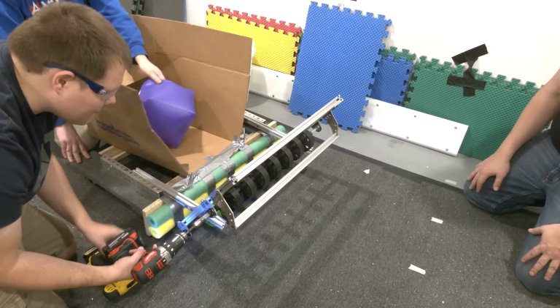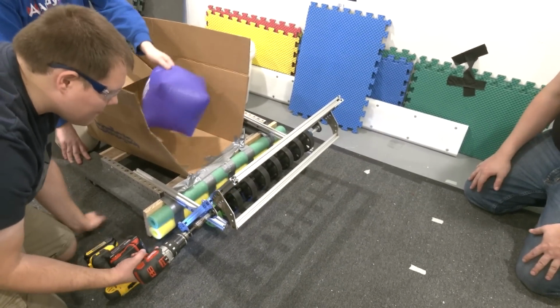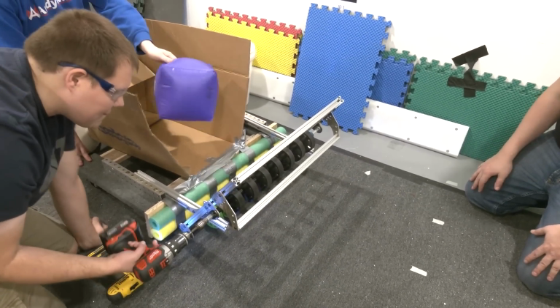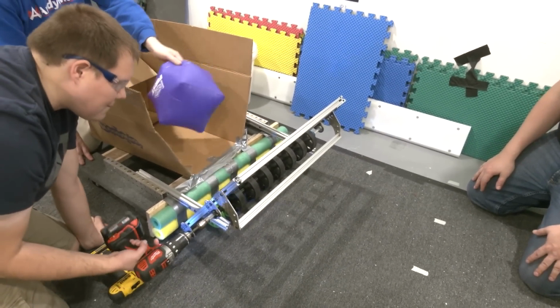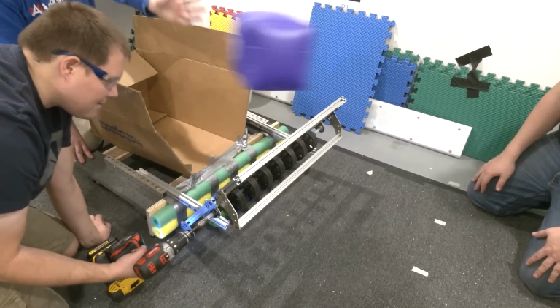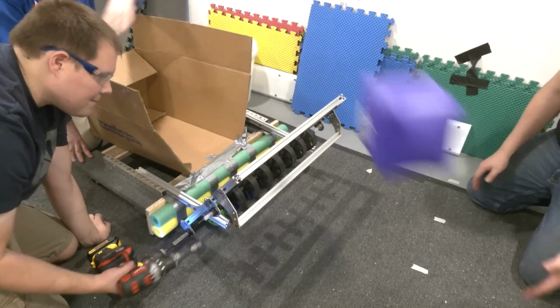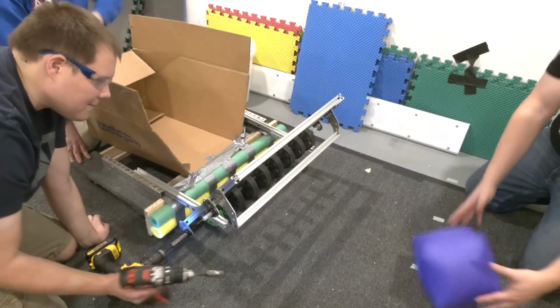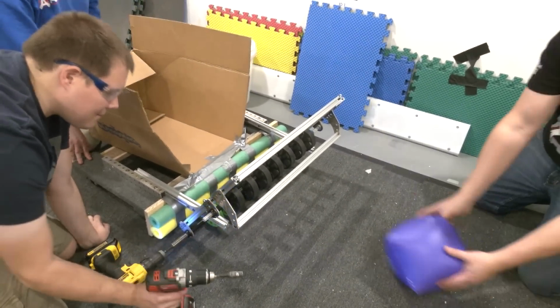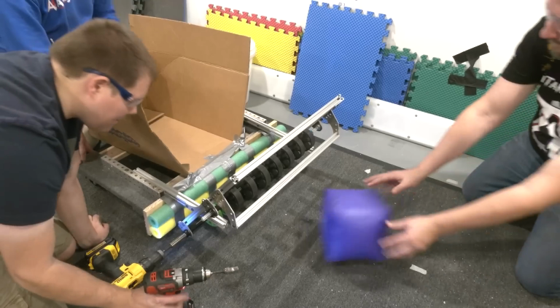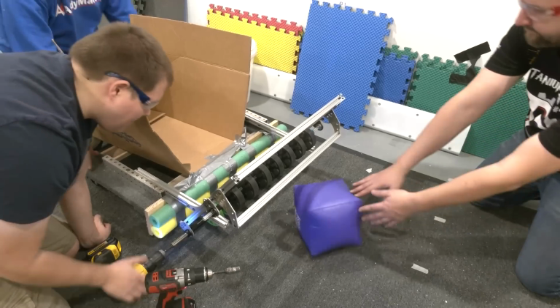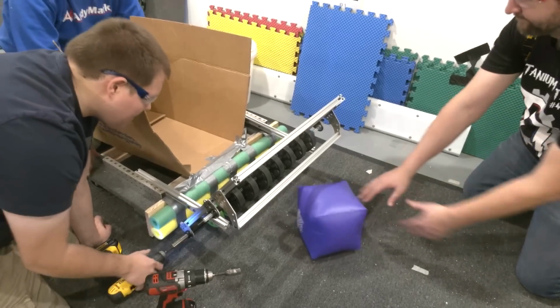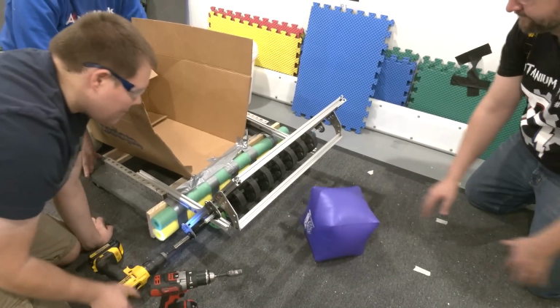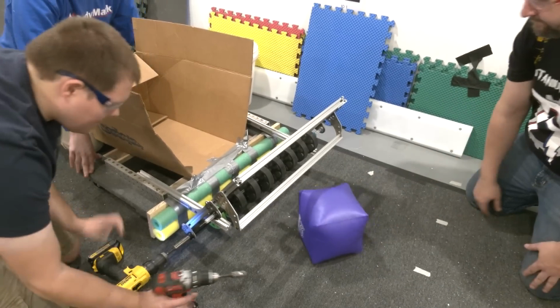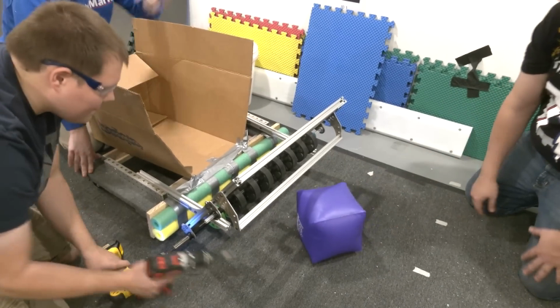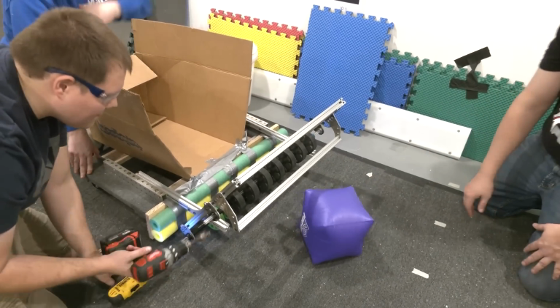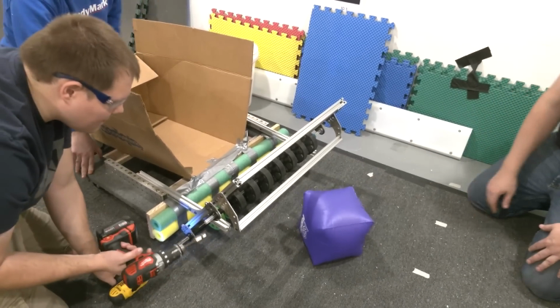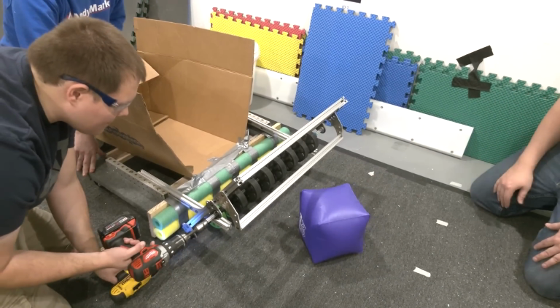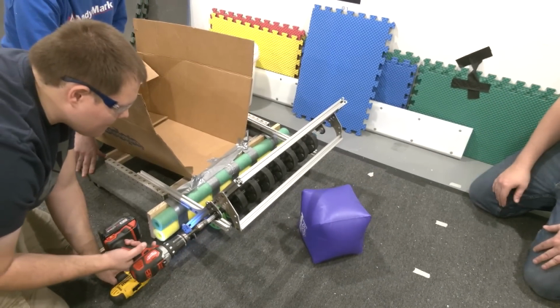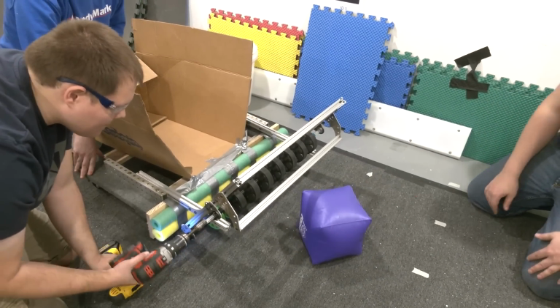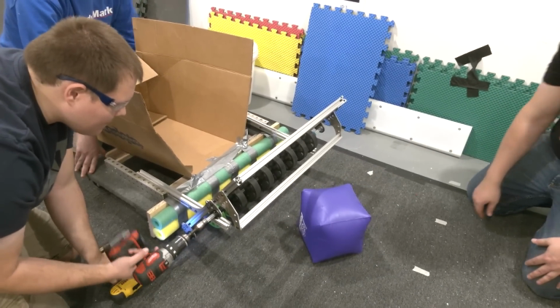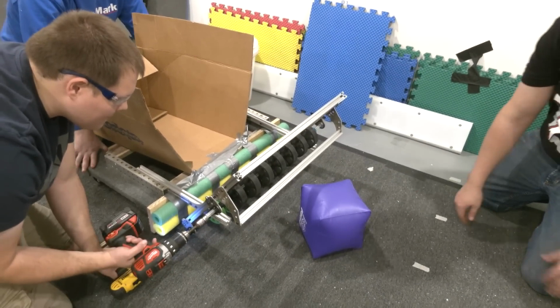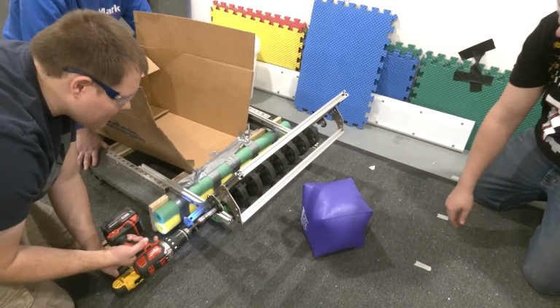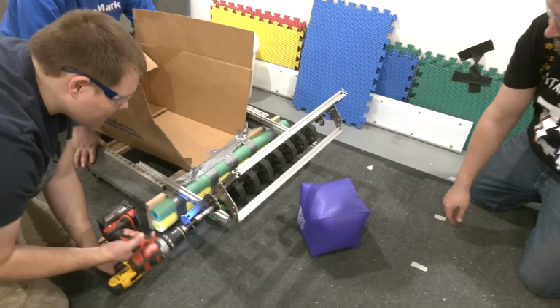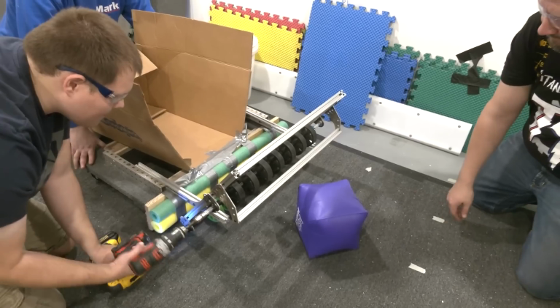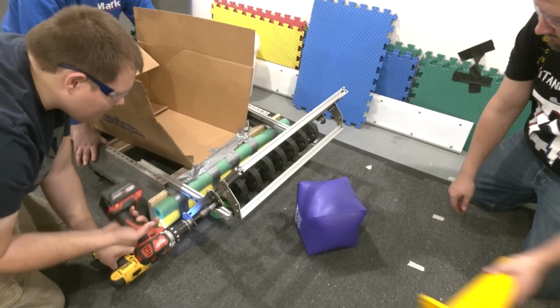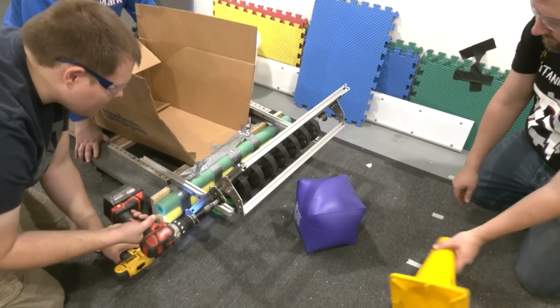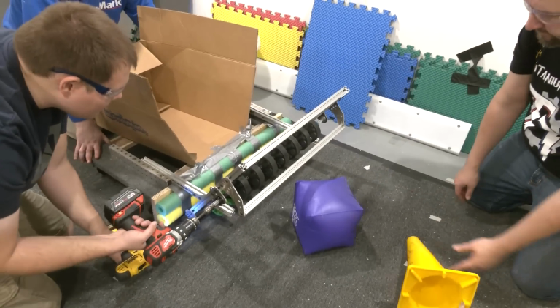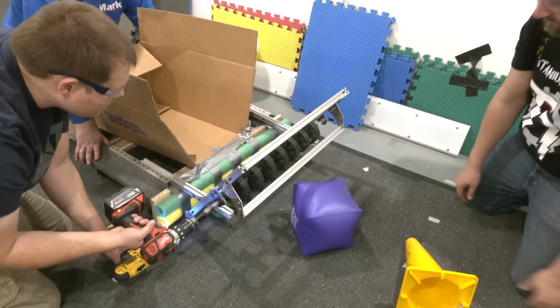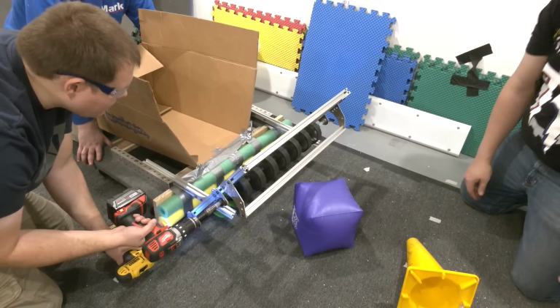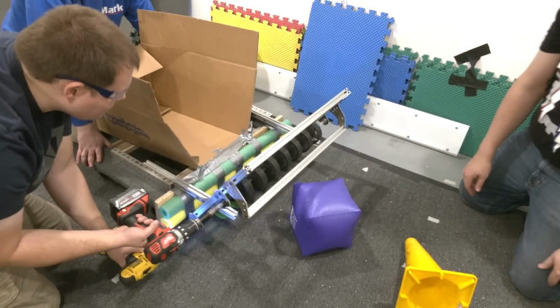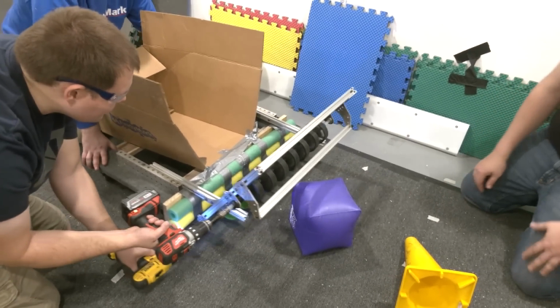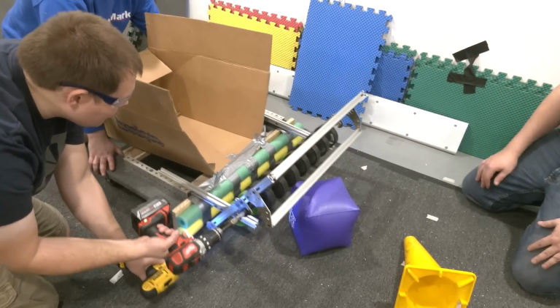We just tested a cube as well and it works just fine — placing it in the same orientation for our gripper to be able to reach in and get it.